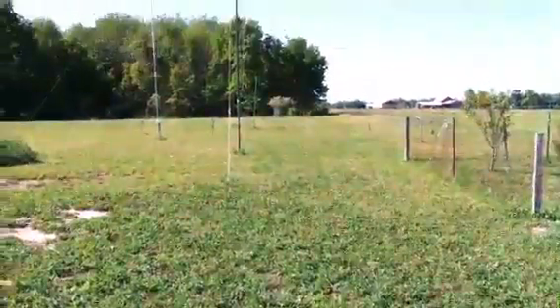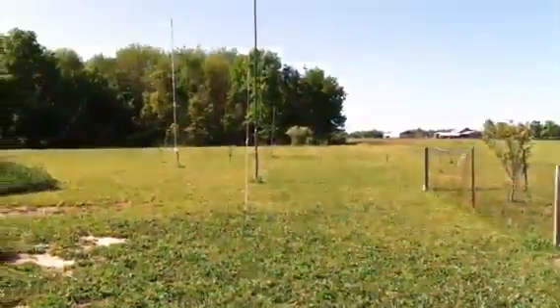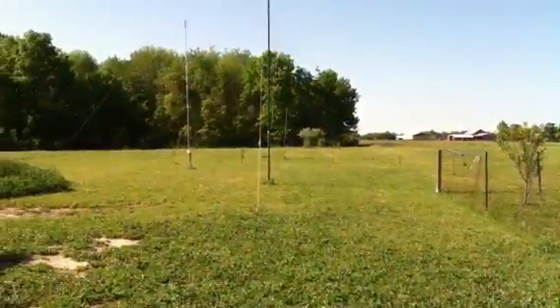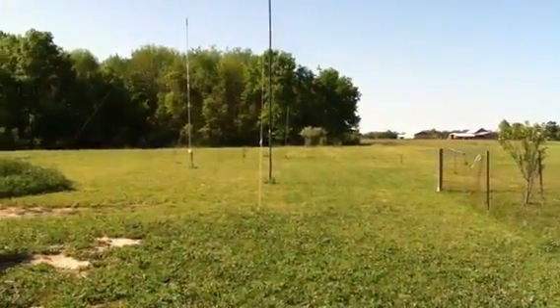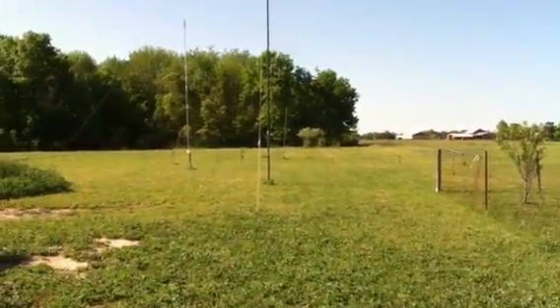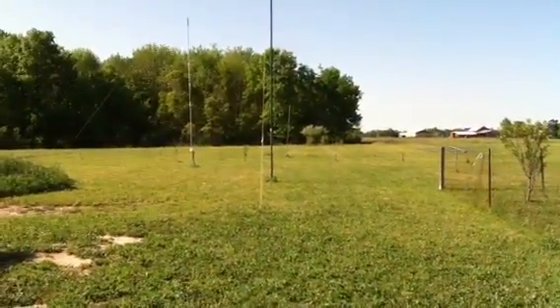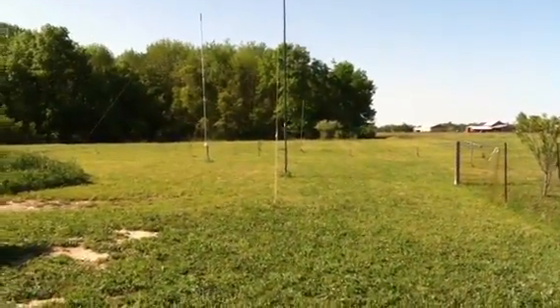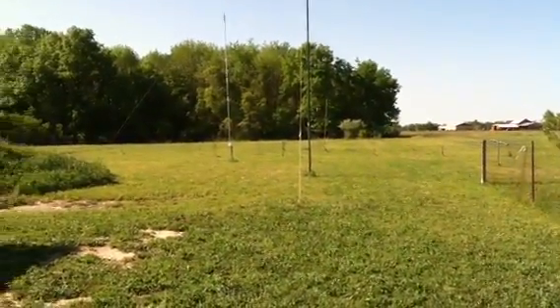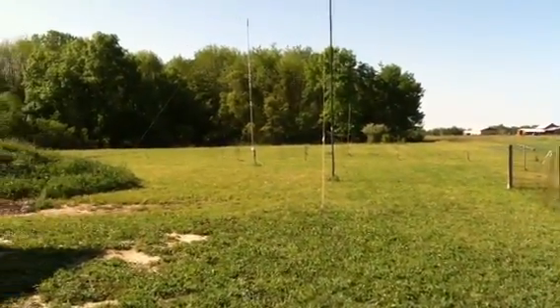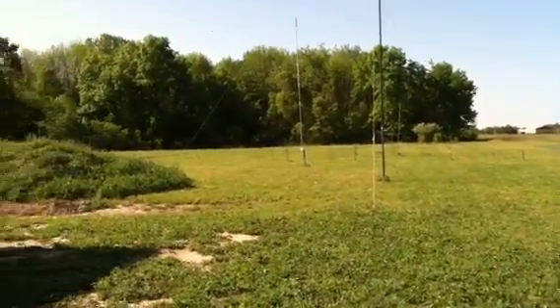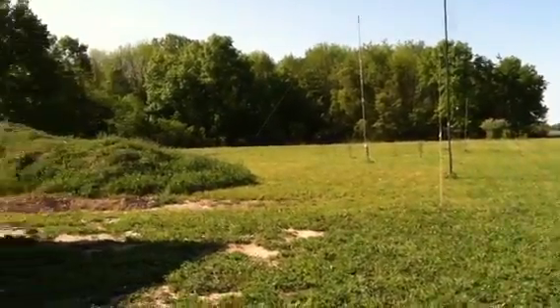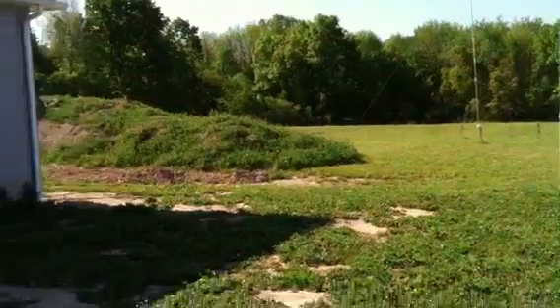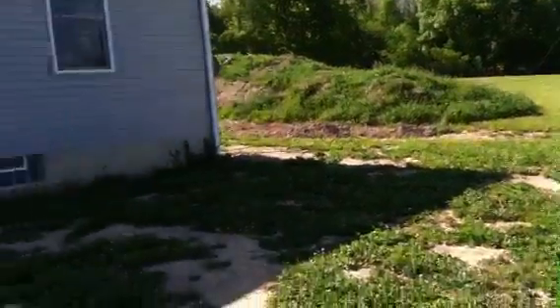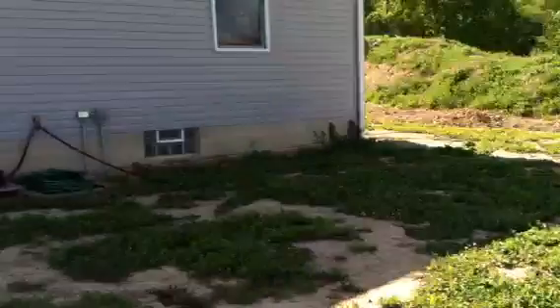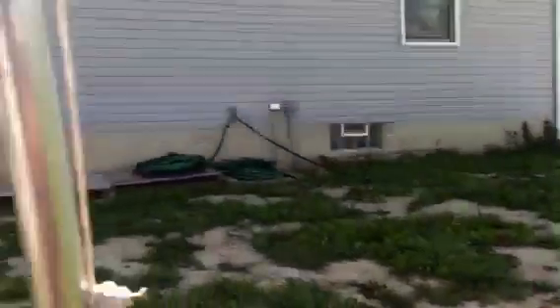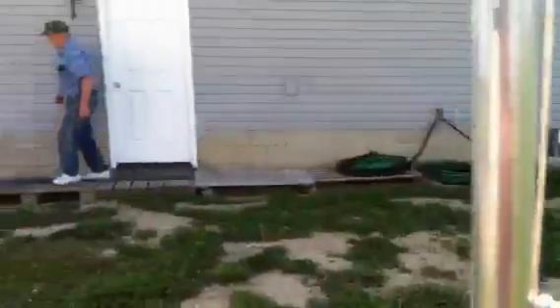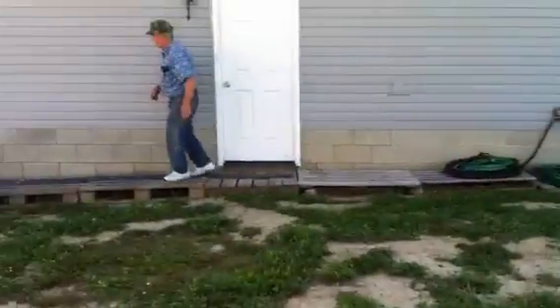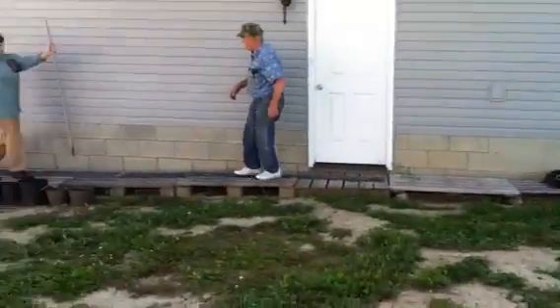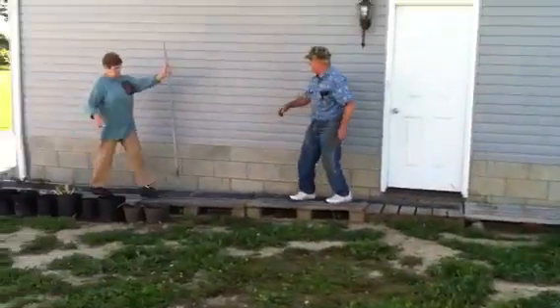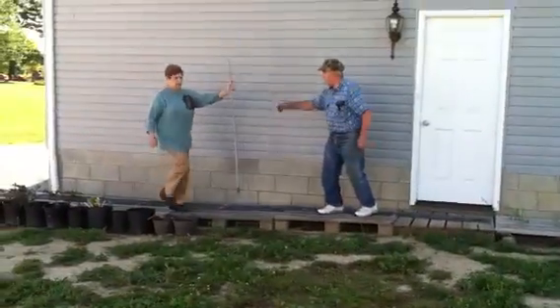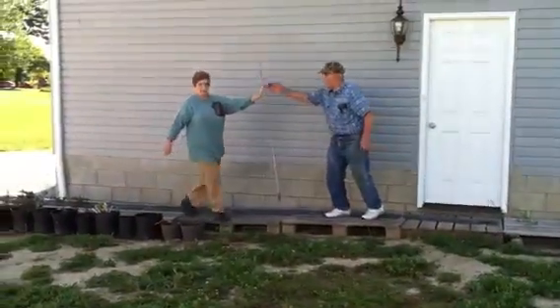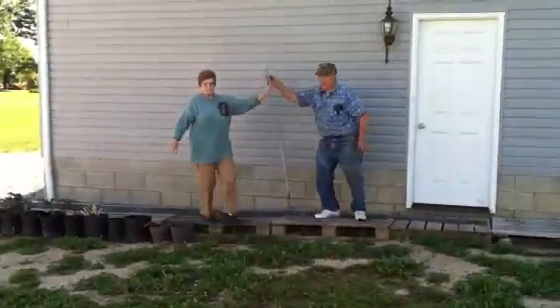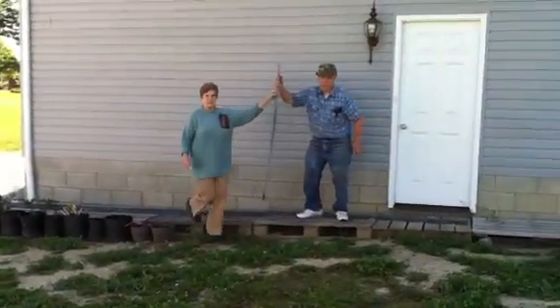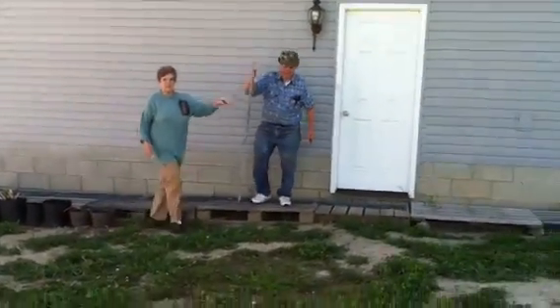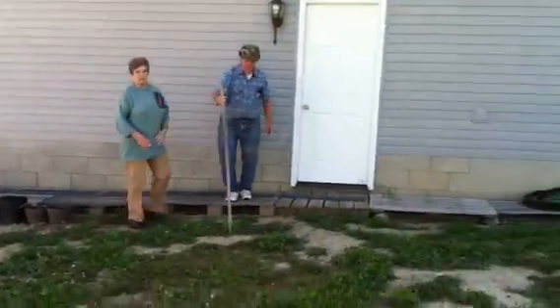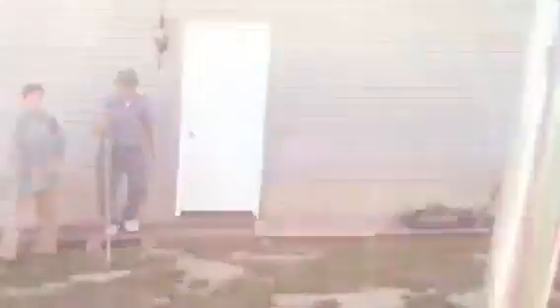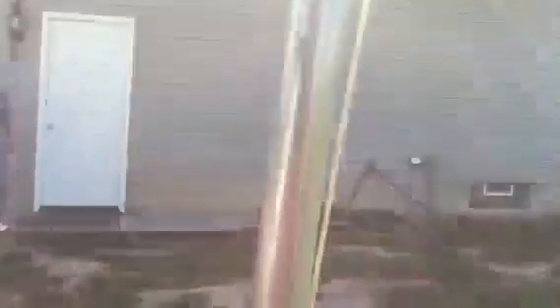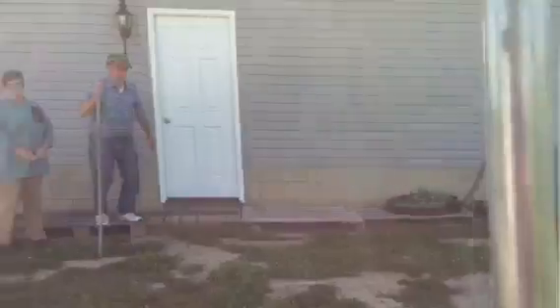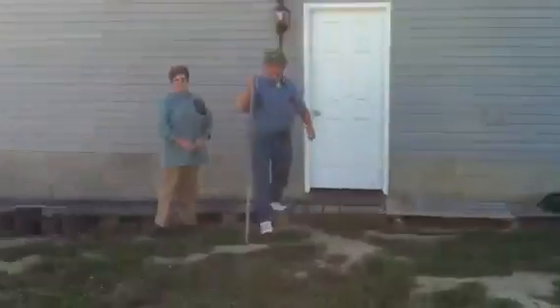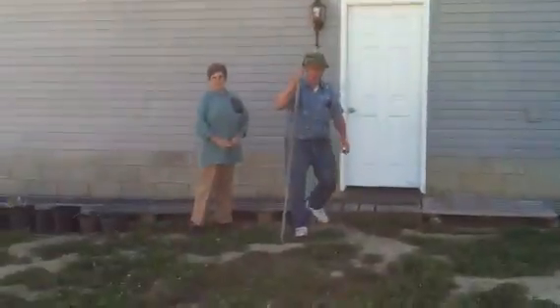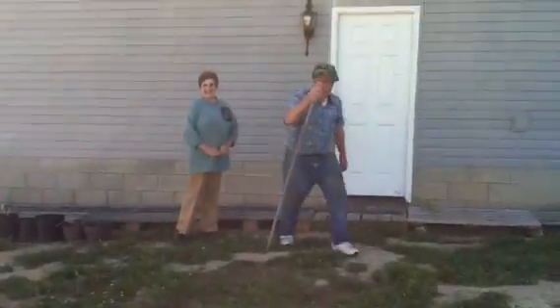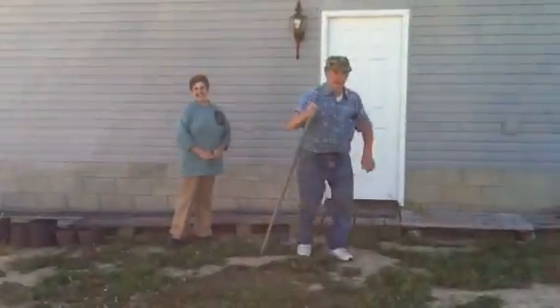This is MB8i and we are out at our field day location. Our member Bill over here and his wife Judy are going to be kind enough to take us around the property a little bit. Say hi everybody. Hello.